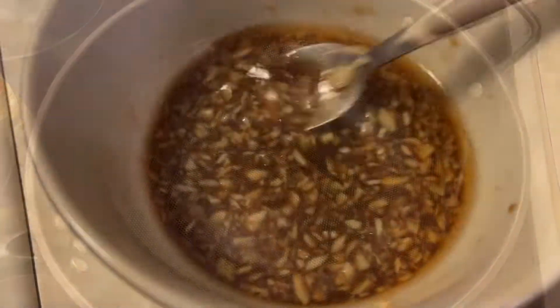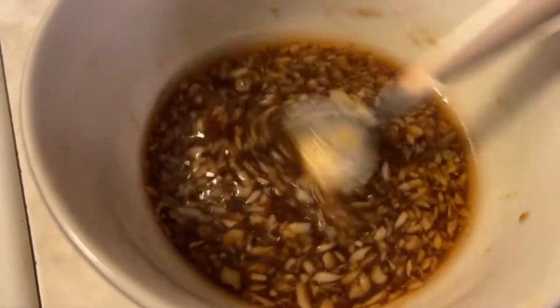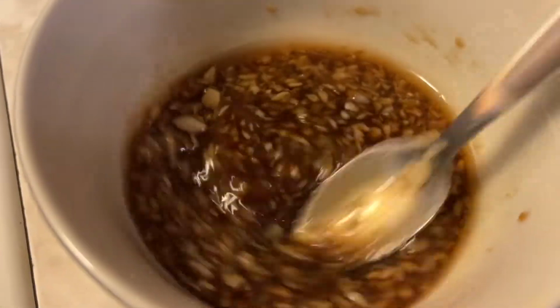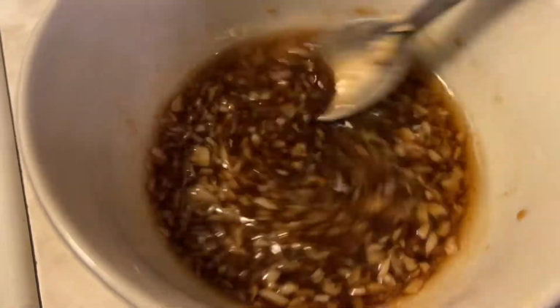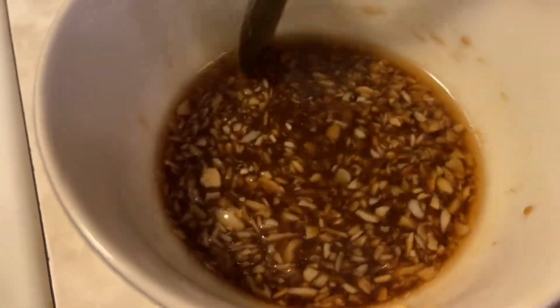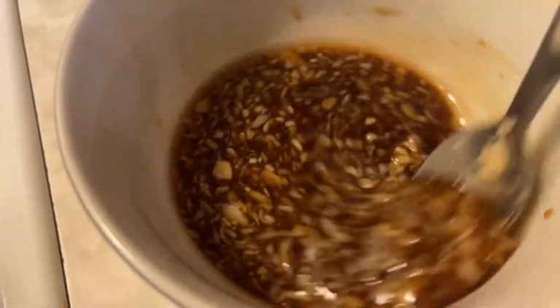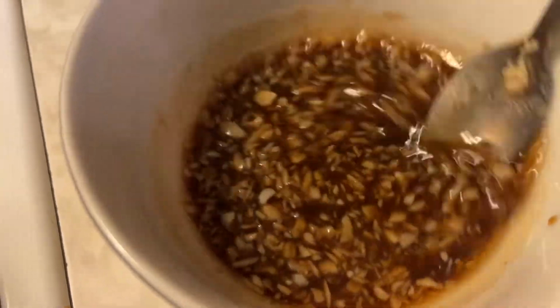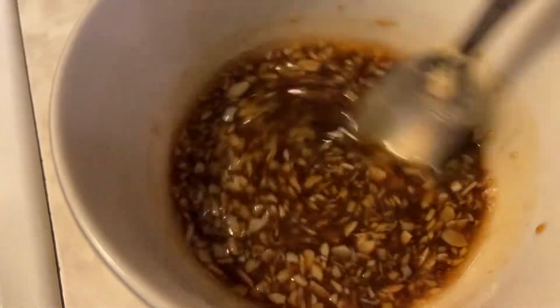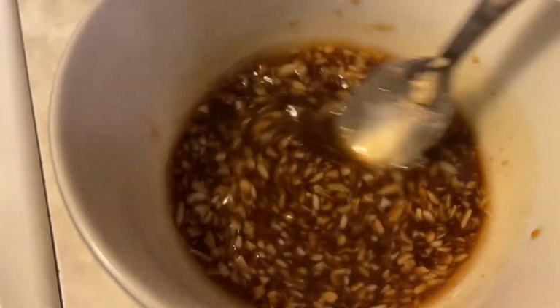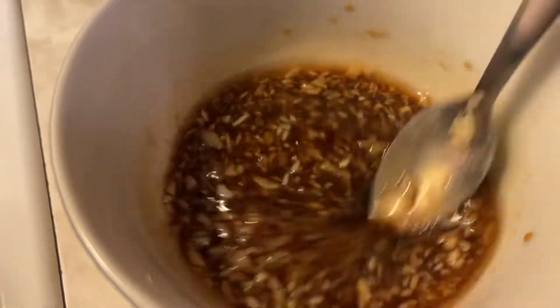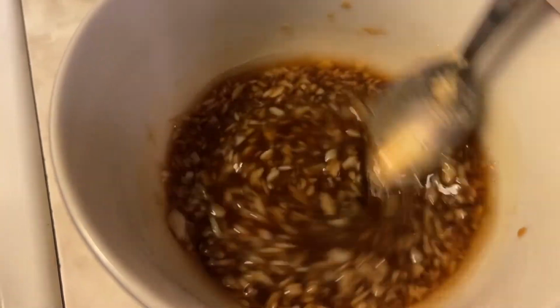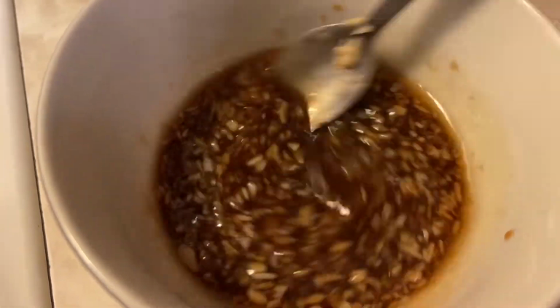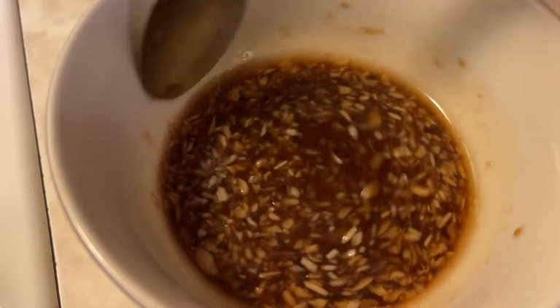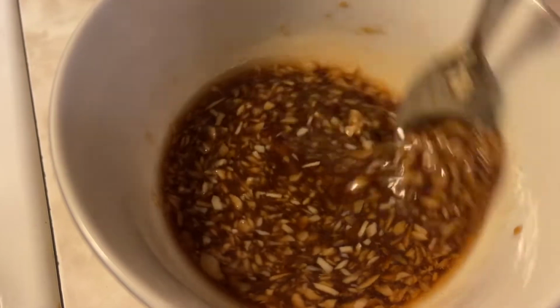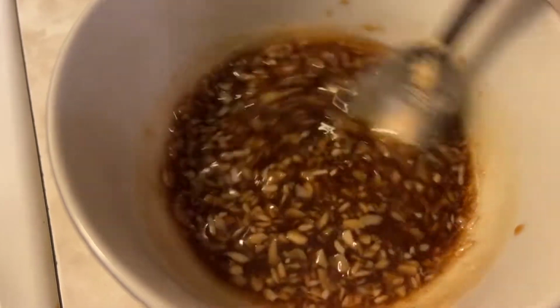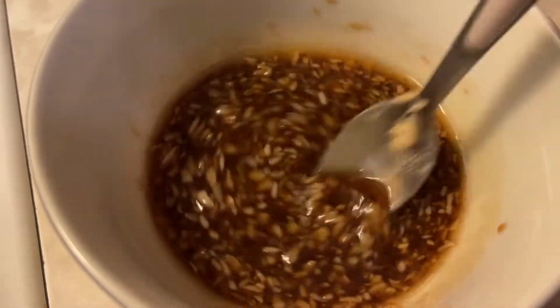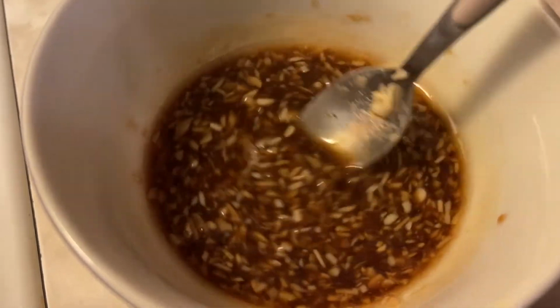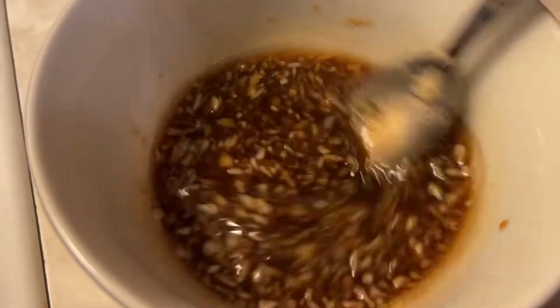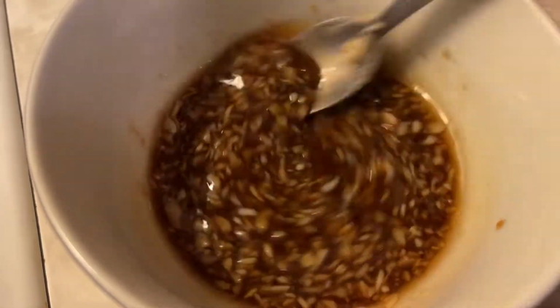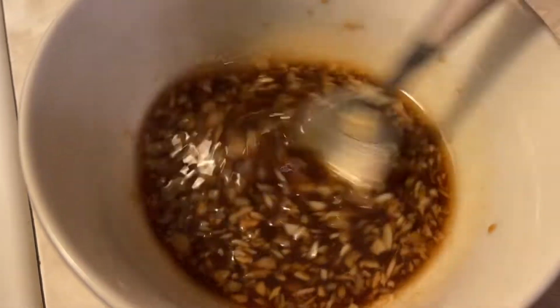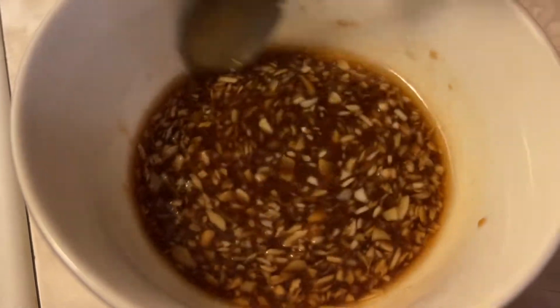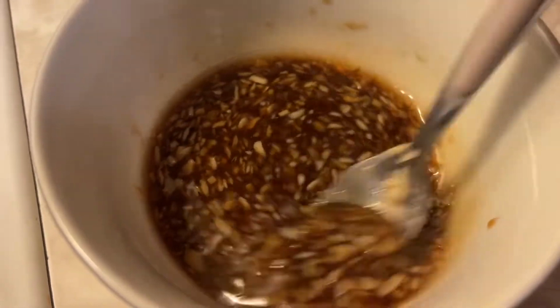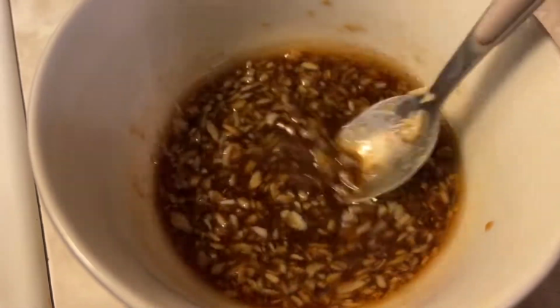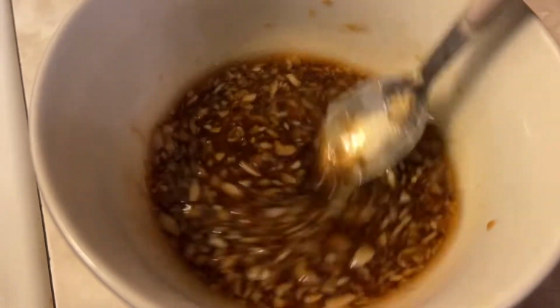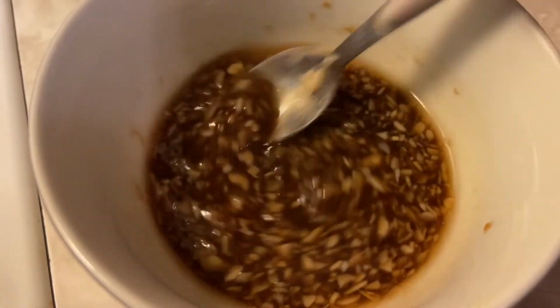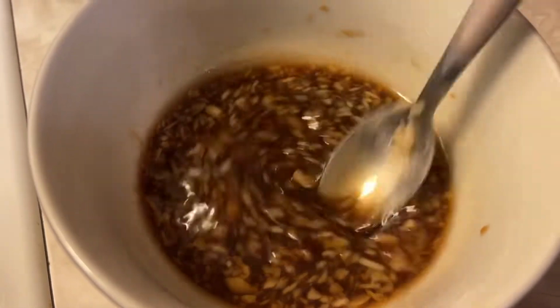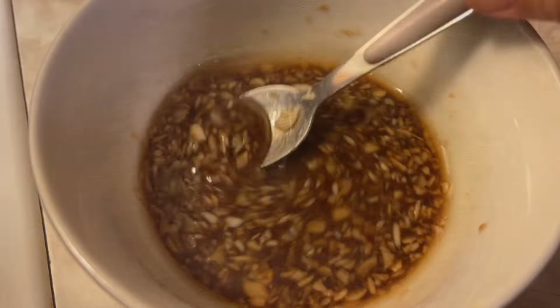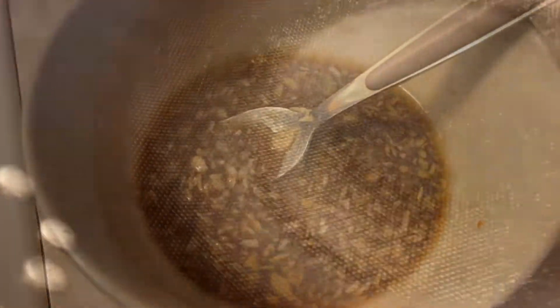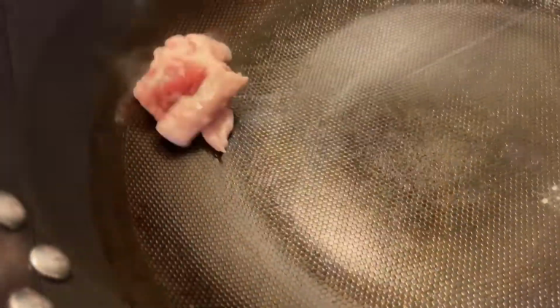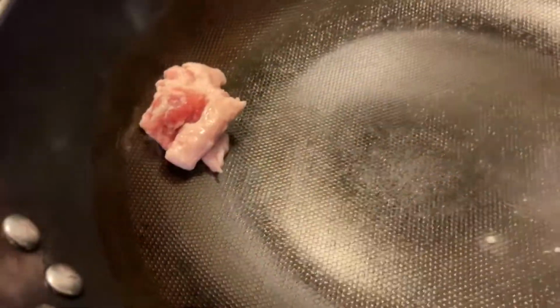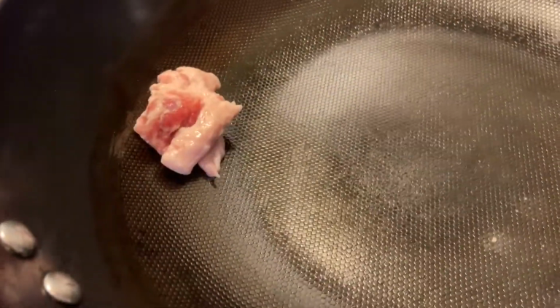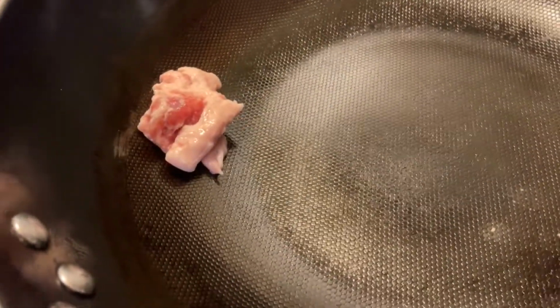Here we have our sauce. It is one tablespoon sesame oil, half a cup of soy sauce, two tablespoons of oyster sauce, and three cloves of garlic.